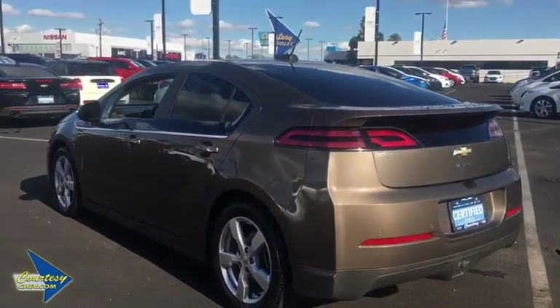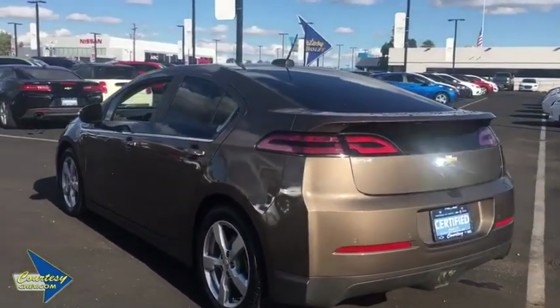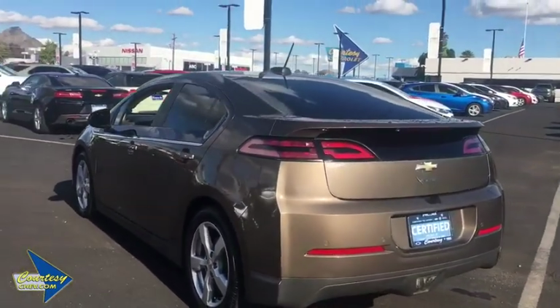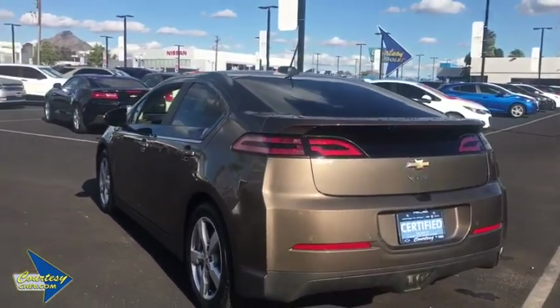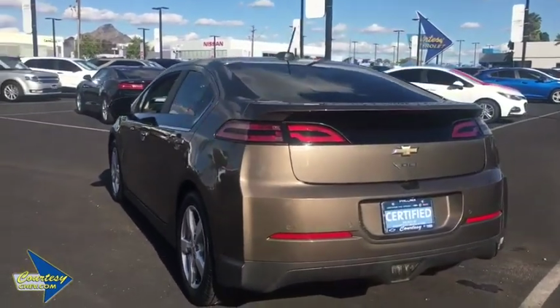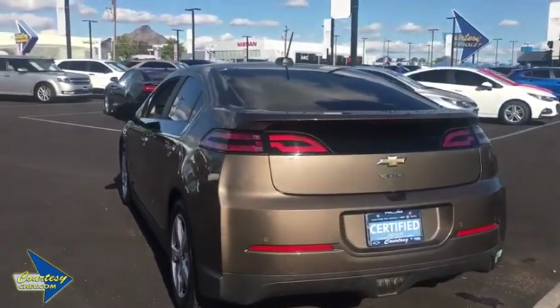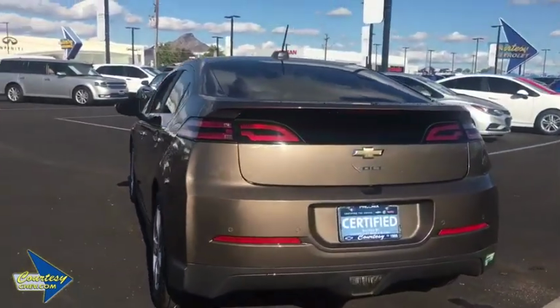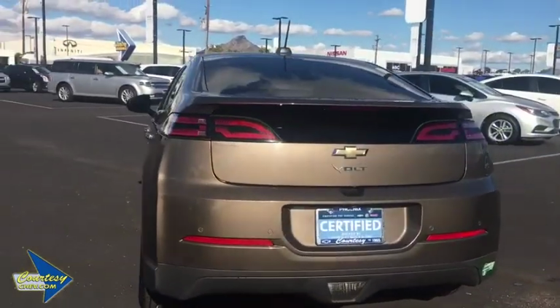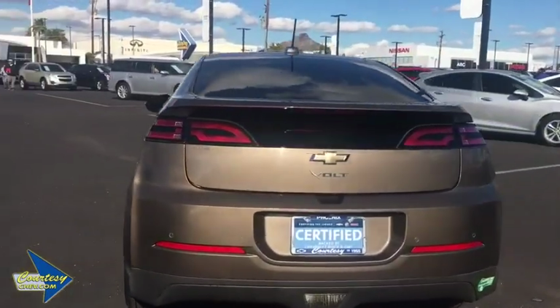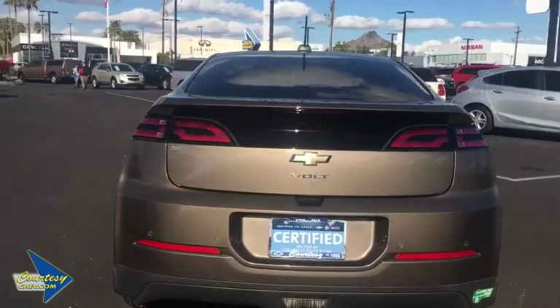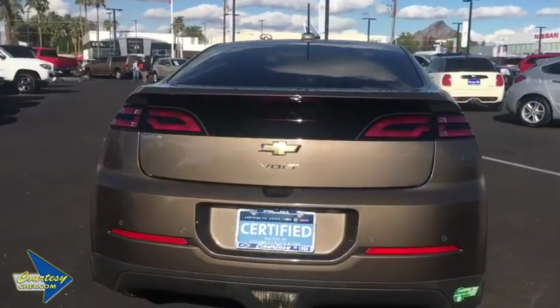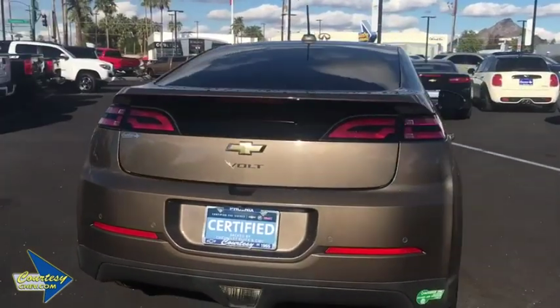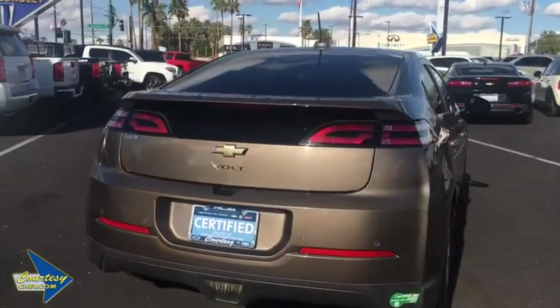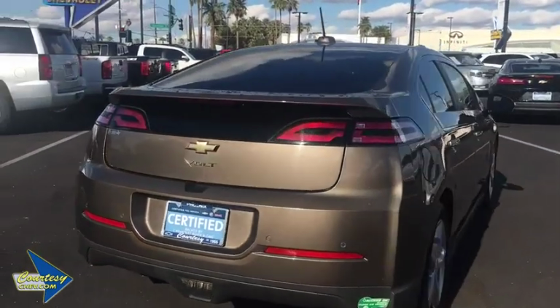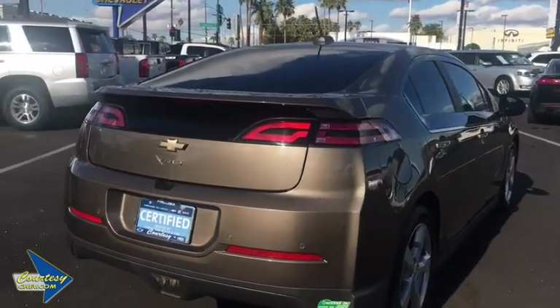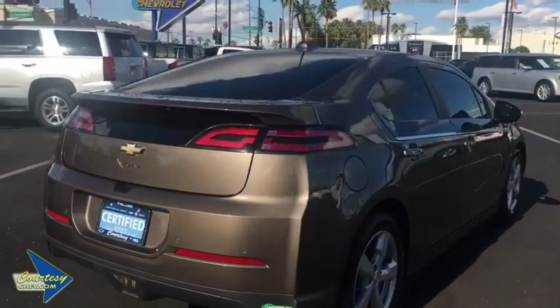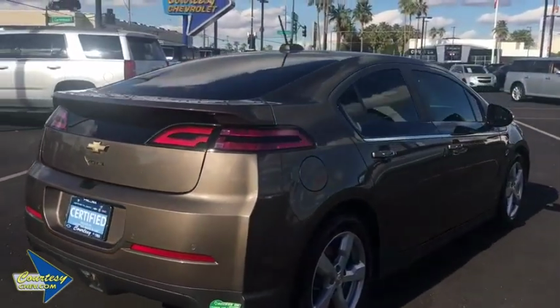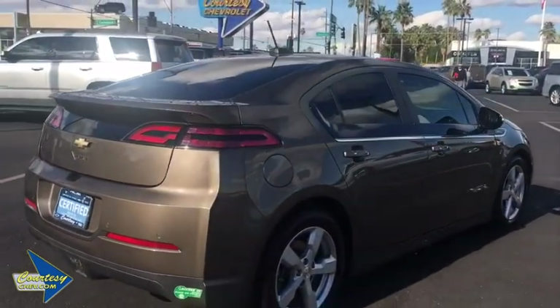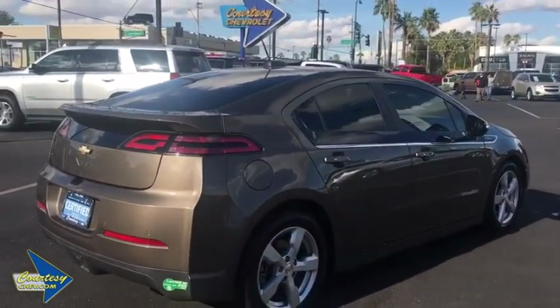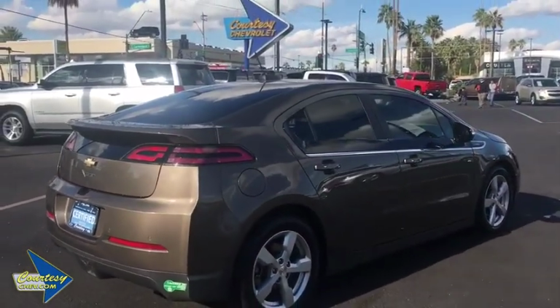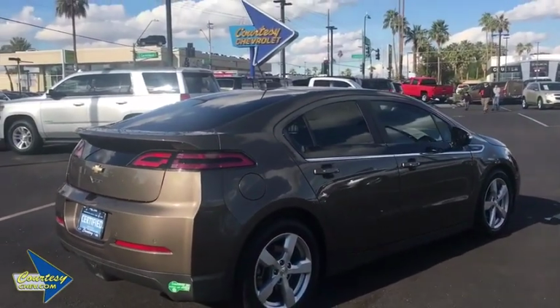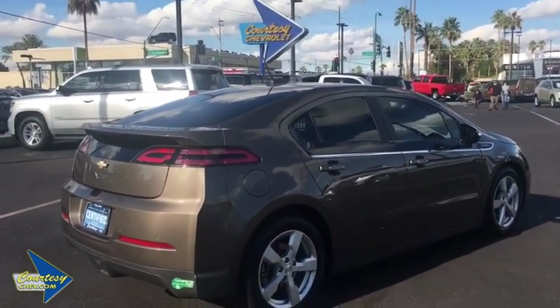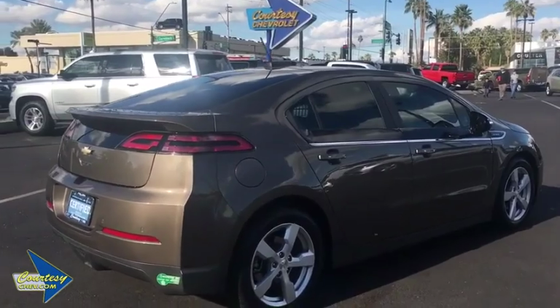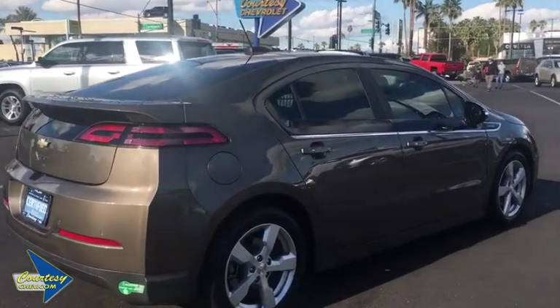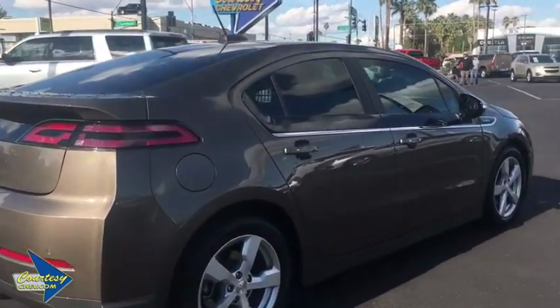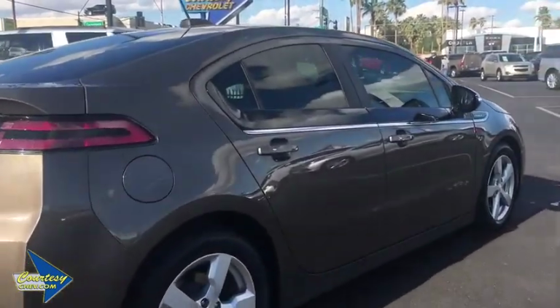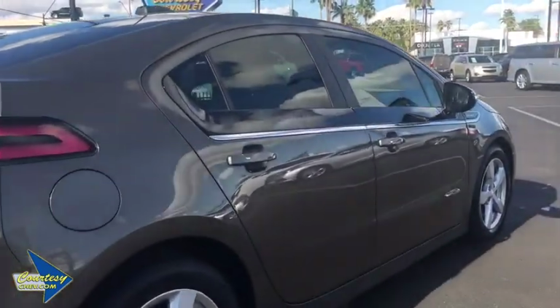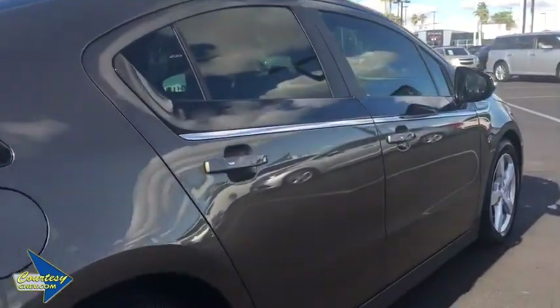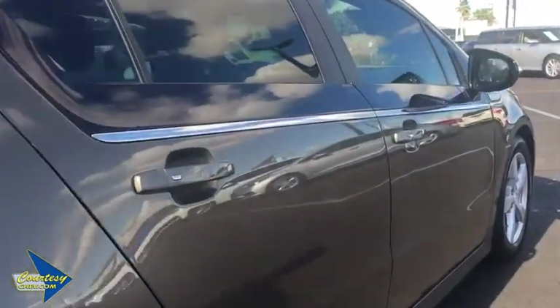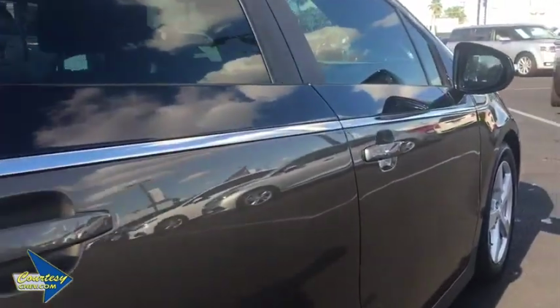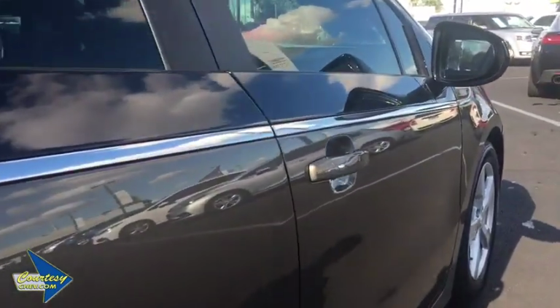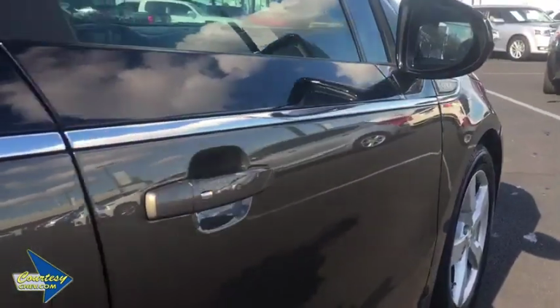Traction control, dual airbags, power steering, four-wheel disc brakes, universal garage door opener, premium sound, security system, rear window defroster, CD player, compass, trip computer, power windows.